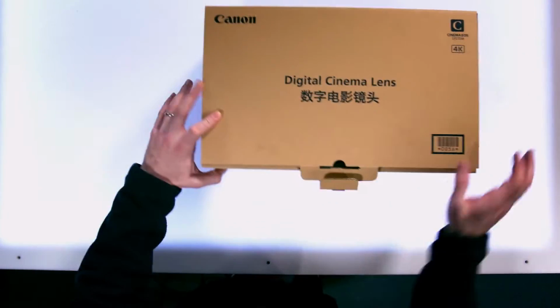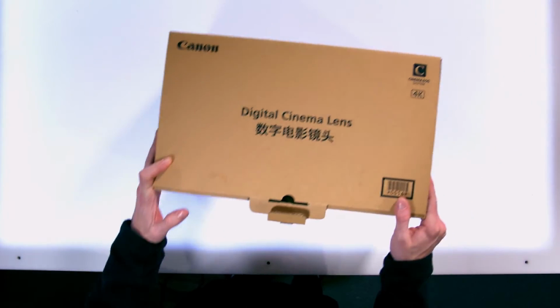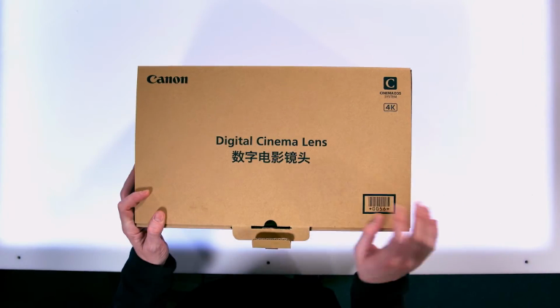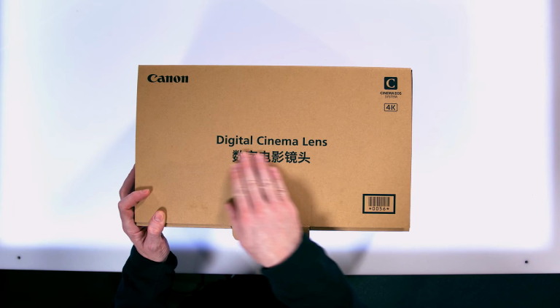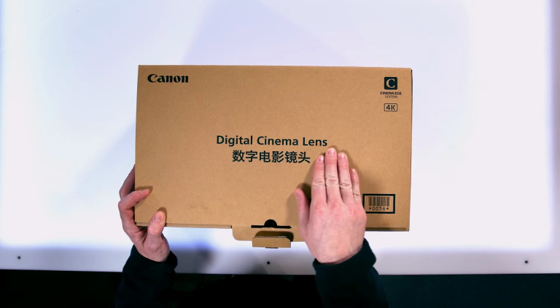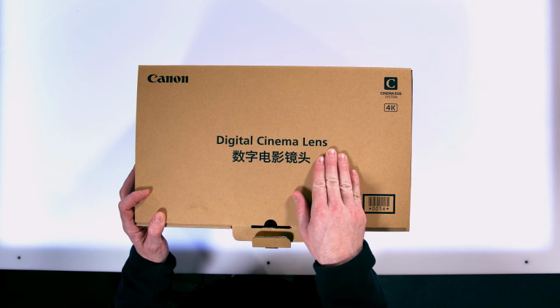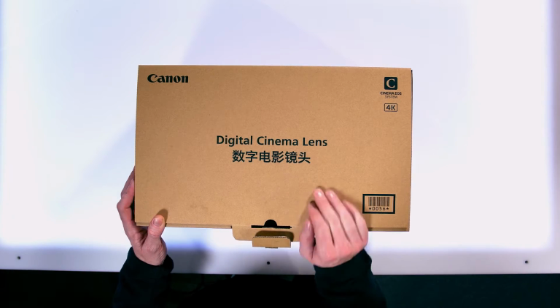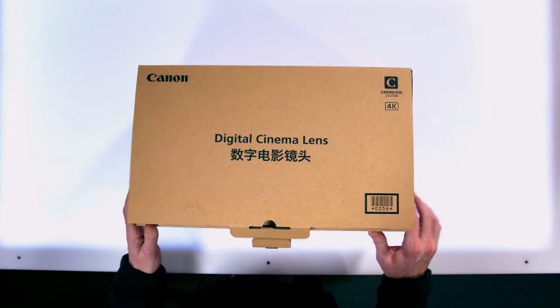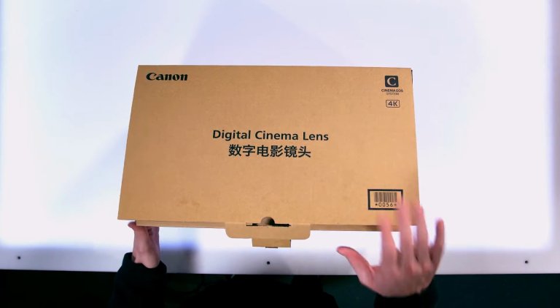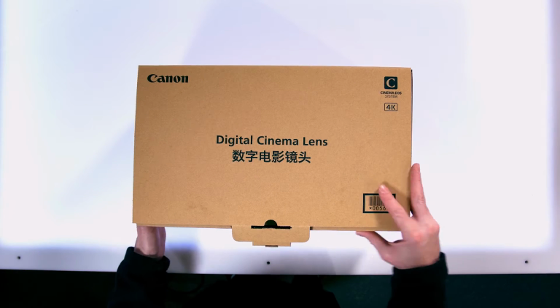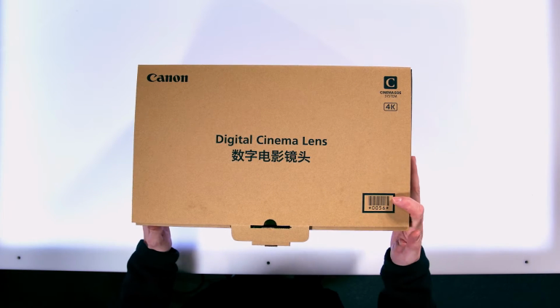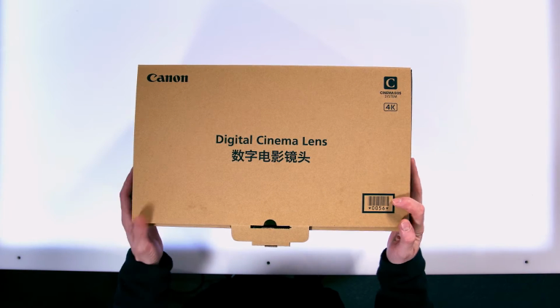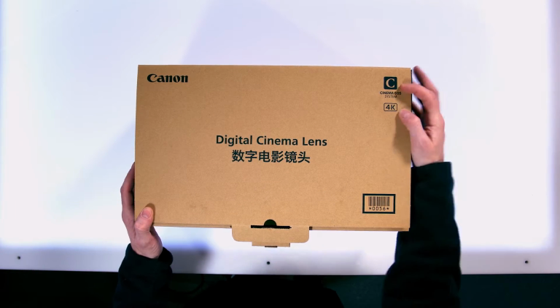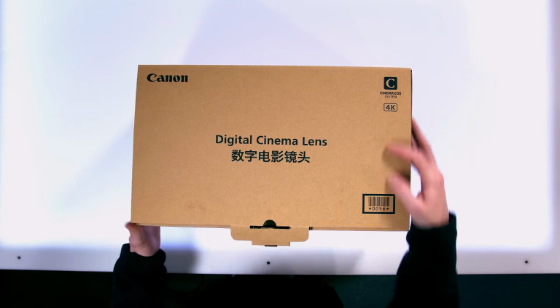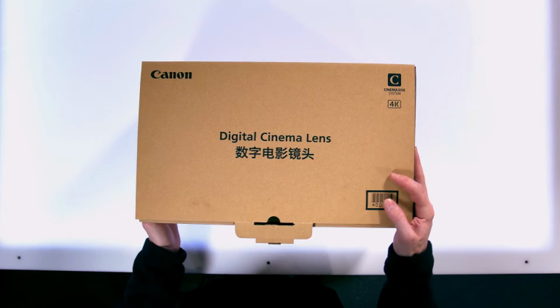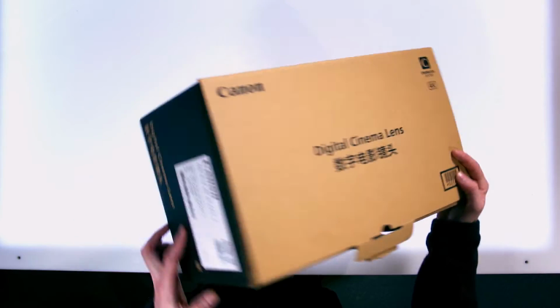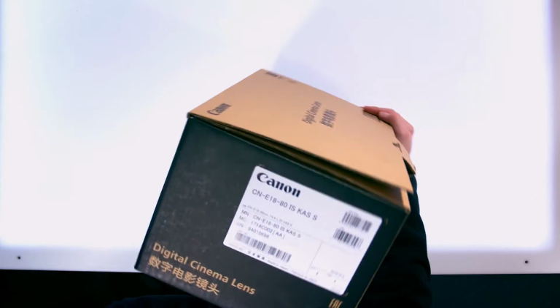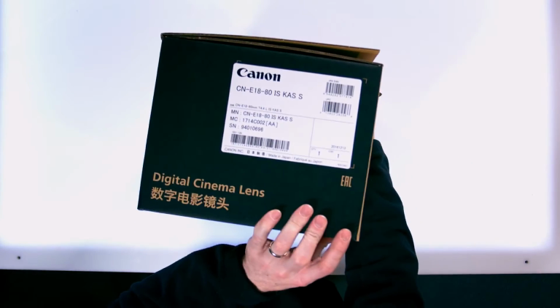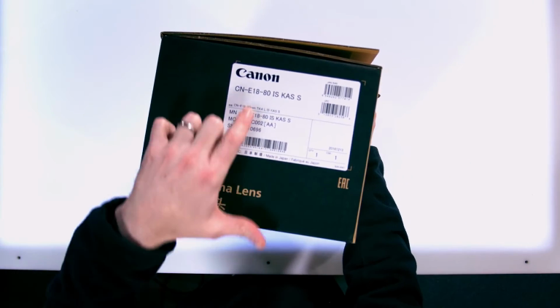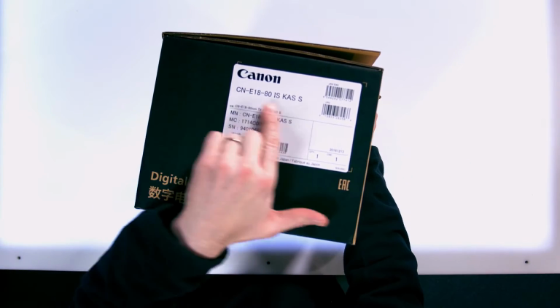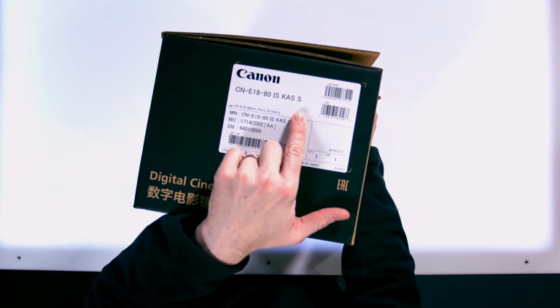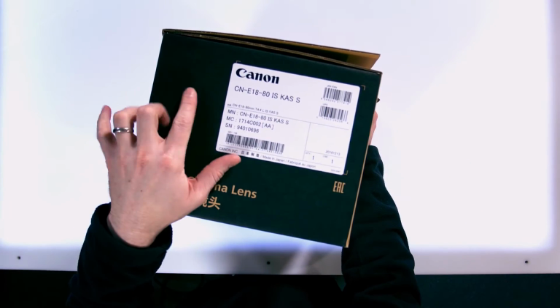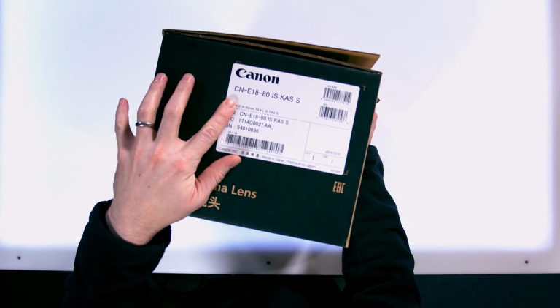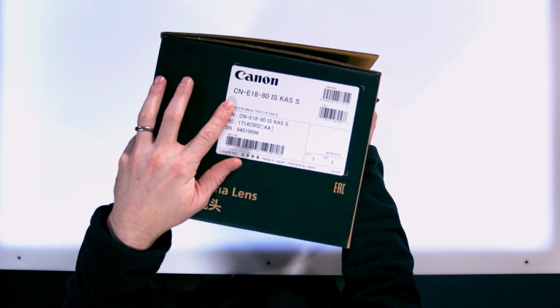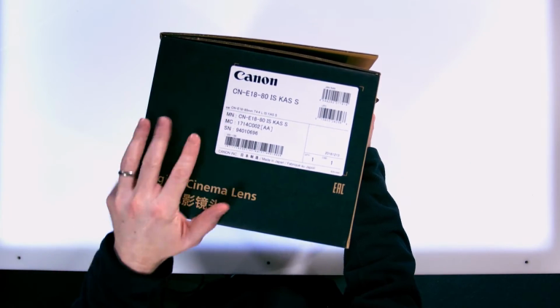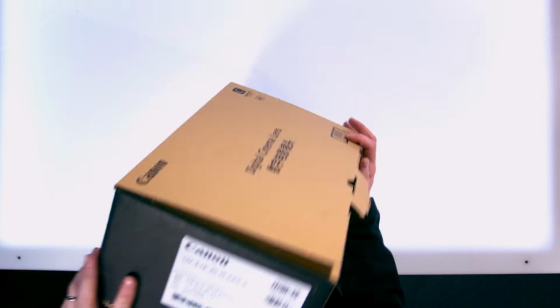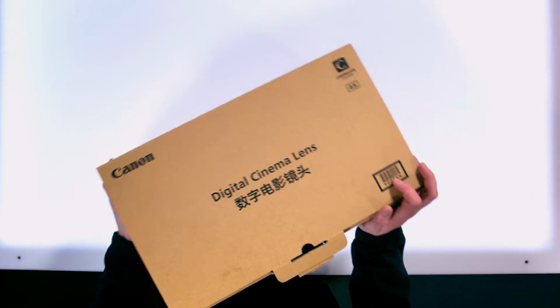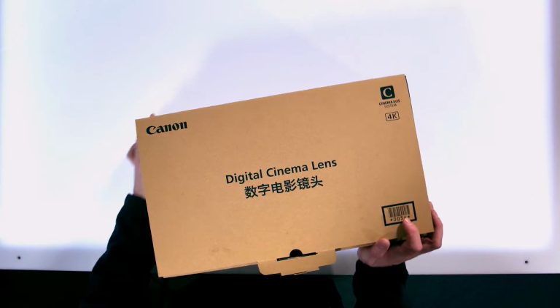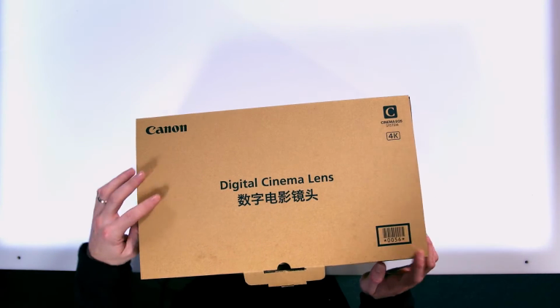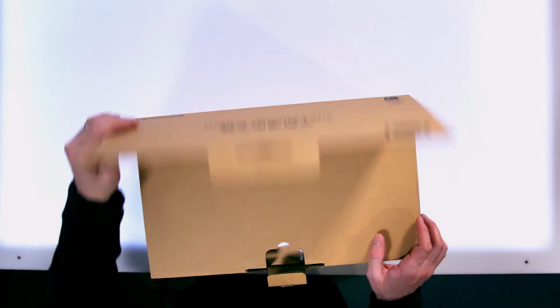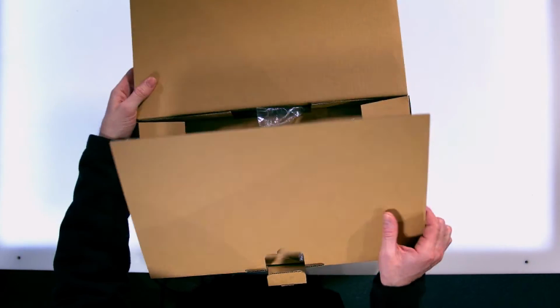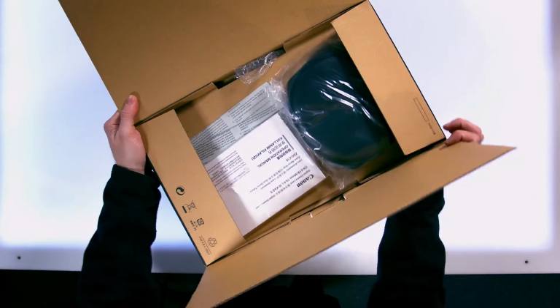As you can see, it just says 'Digital Cinema Lens' on it and 'Cinema EOS System 4K.' We have our identifier, our model number: the CNE18-80ISKAS-S.